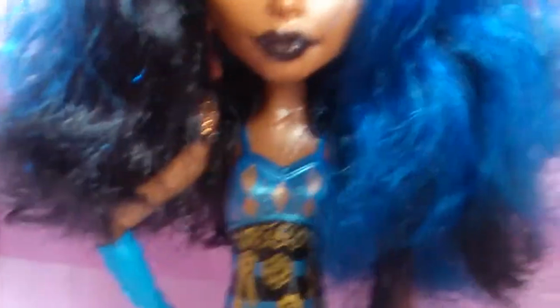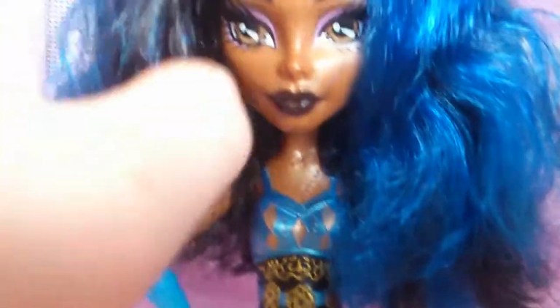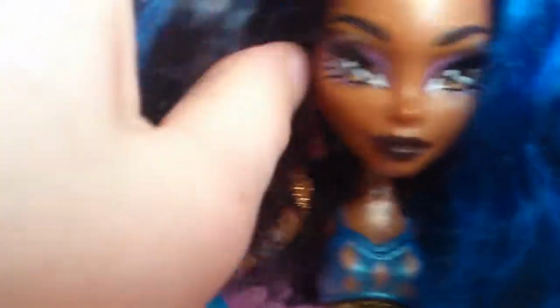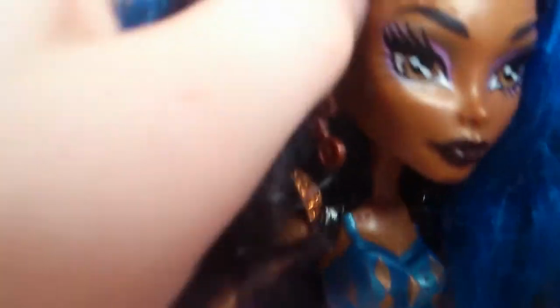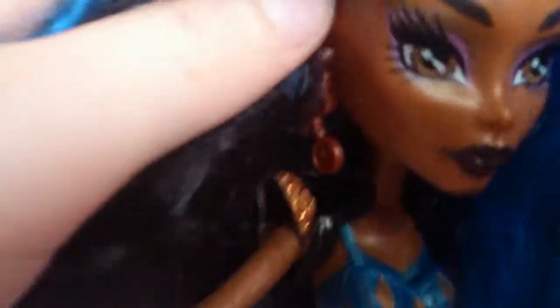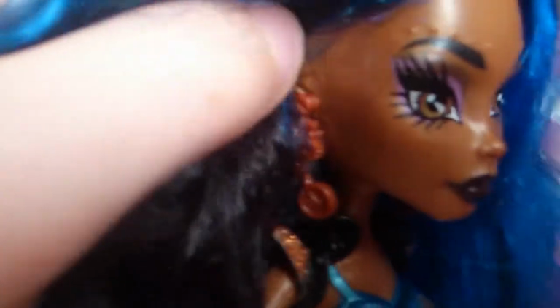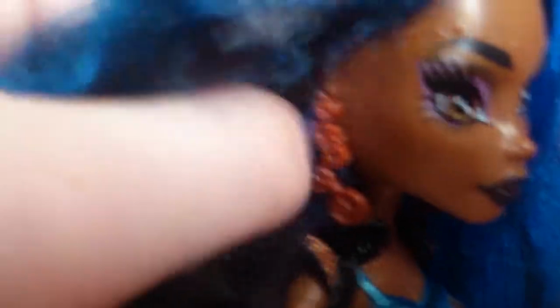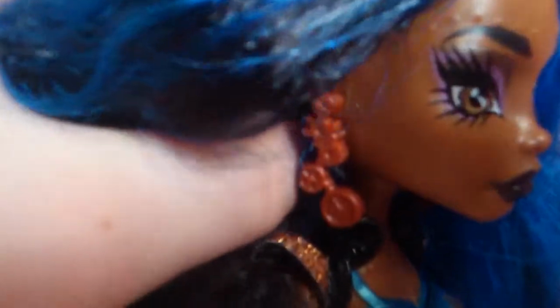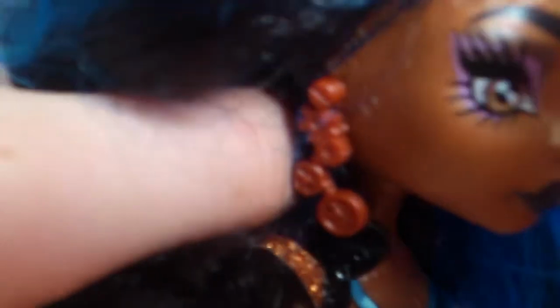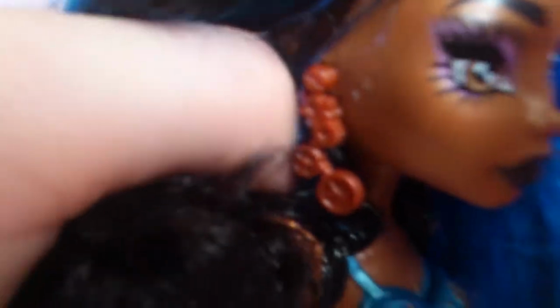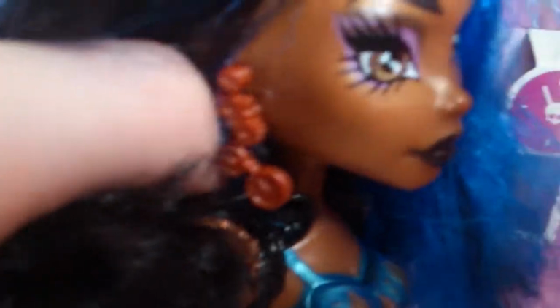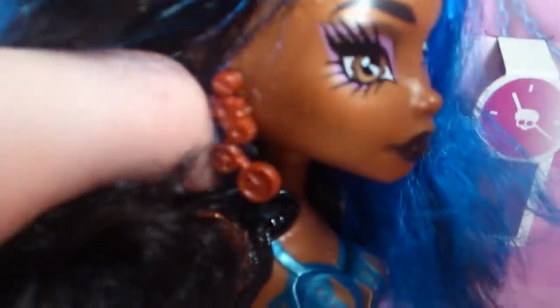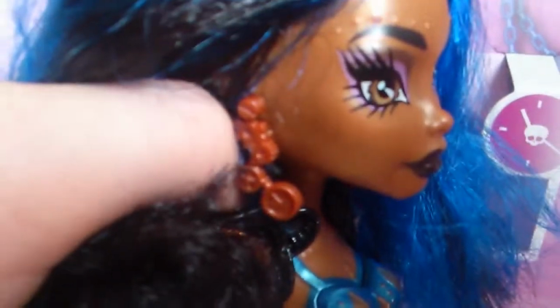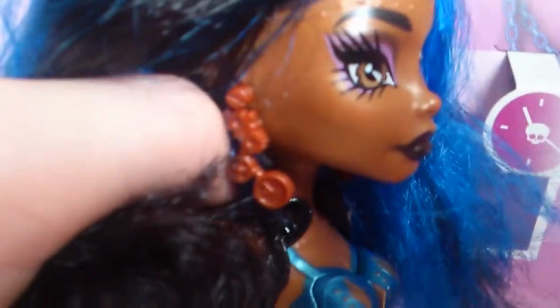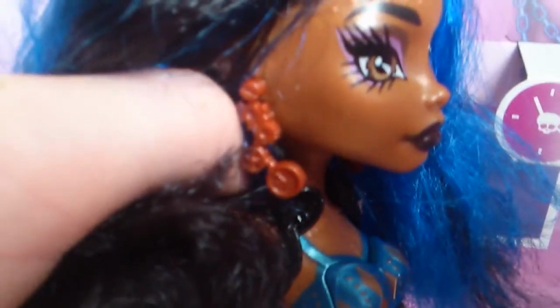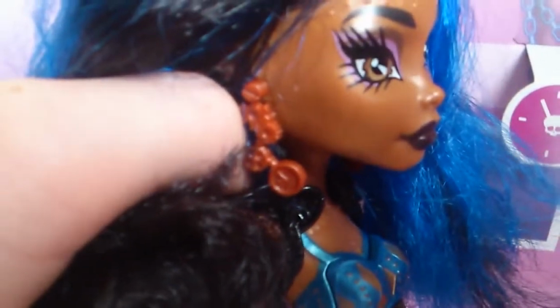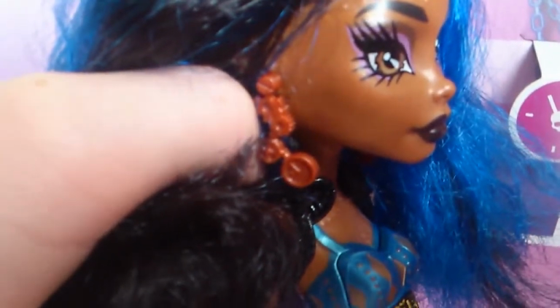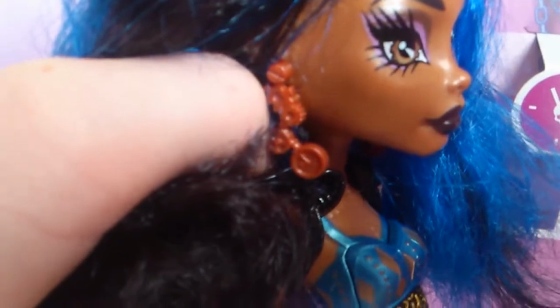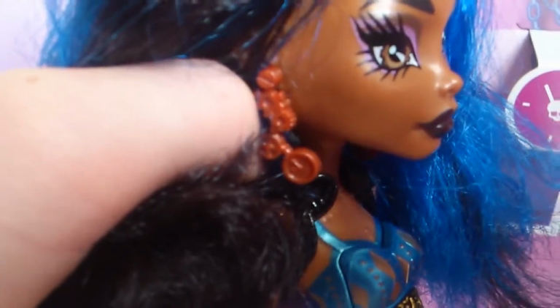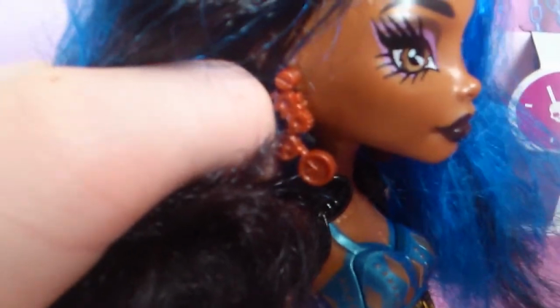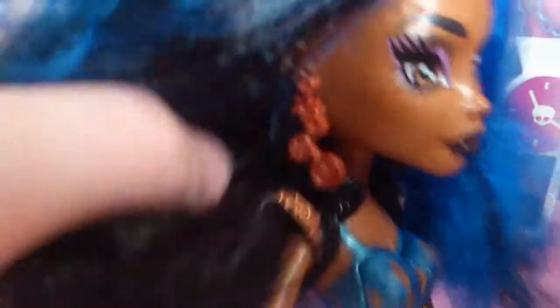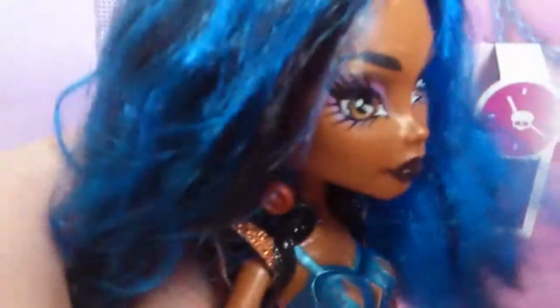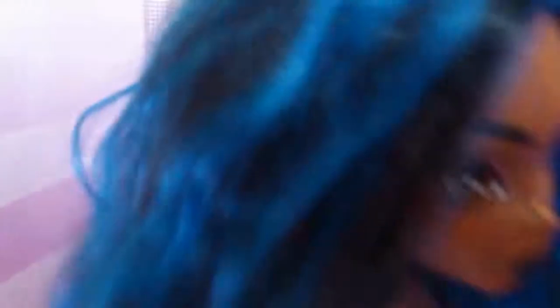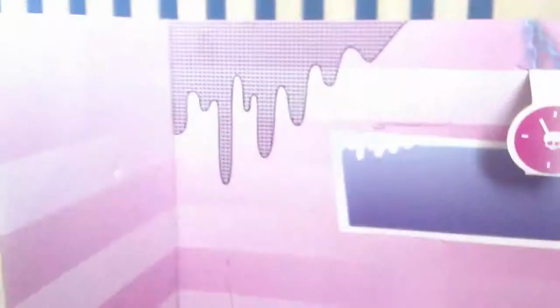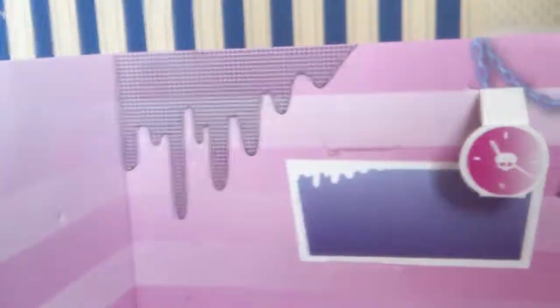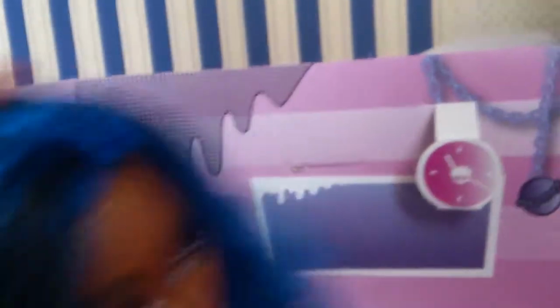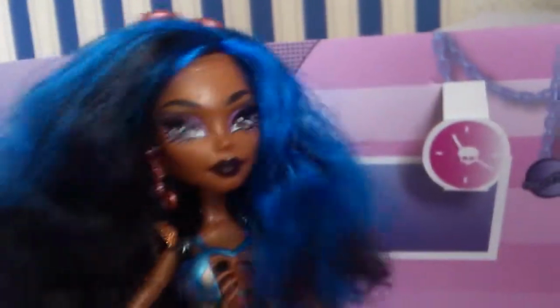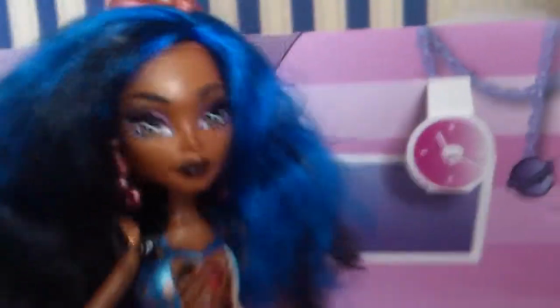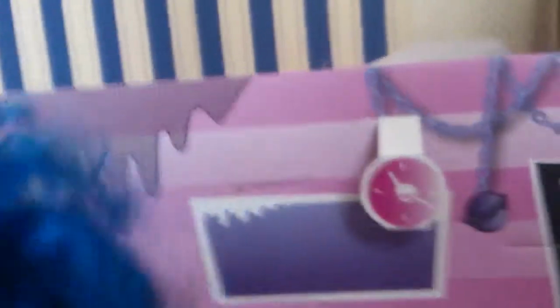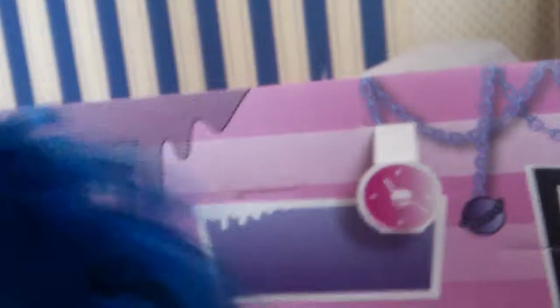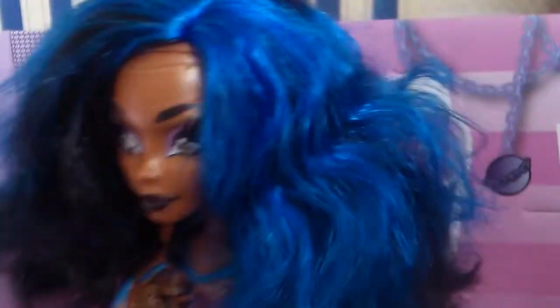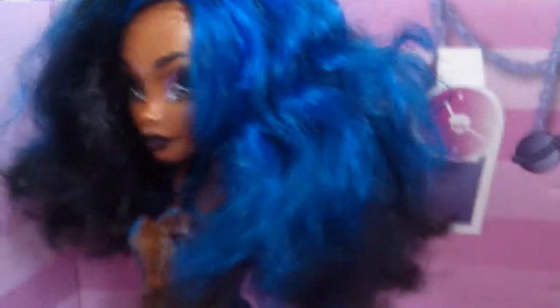Her earrings on the Girls Alive Rebecca — you can't take them off. I'm just going to hold them still for you so you can see. Sorry about that.